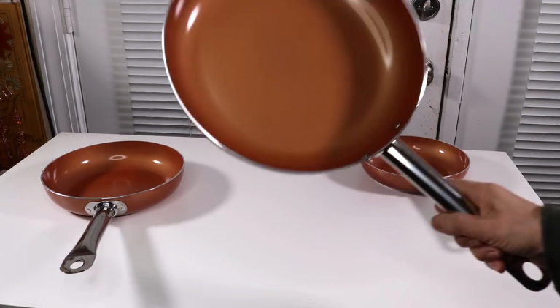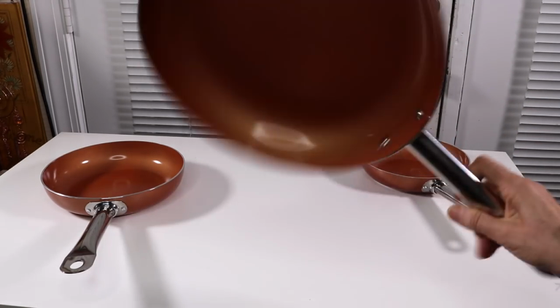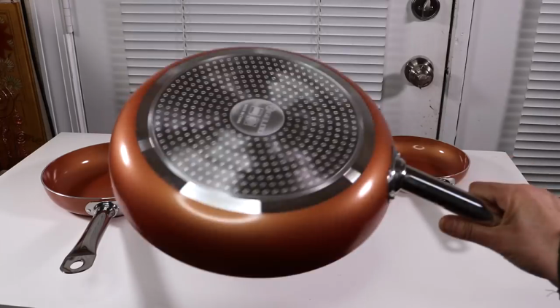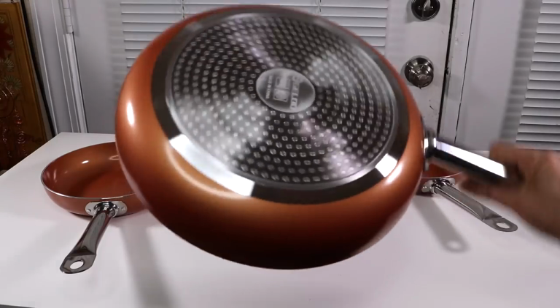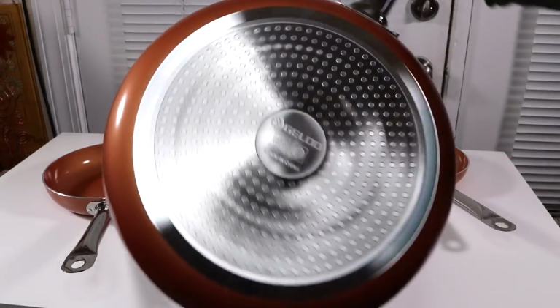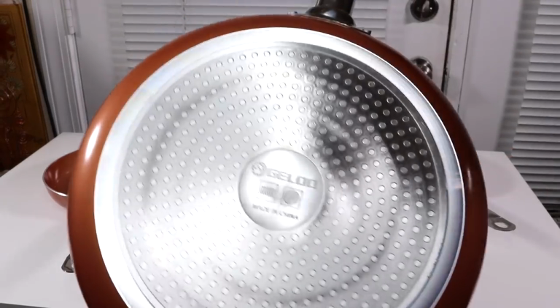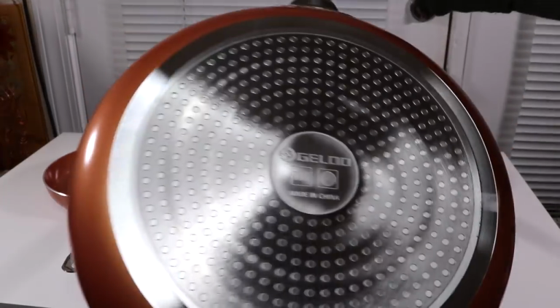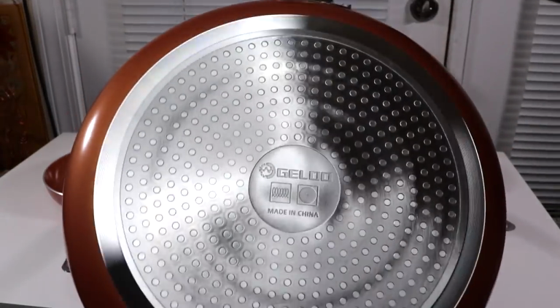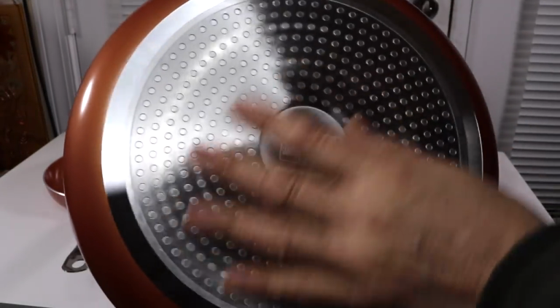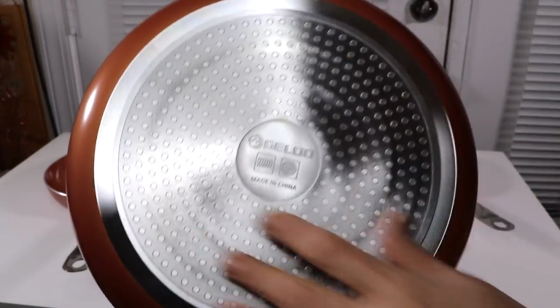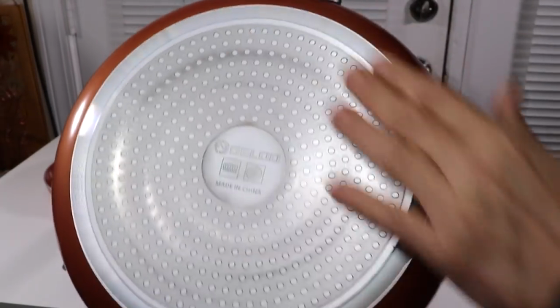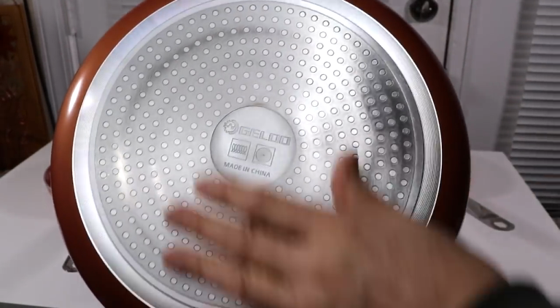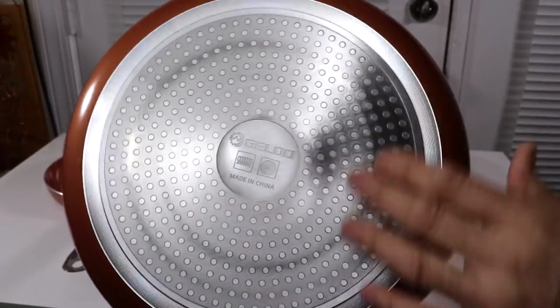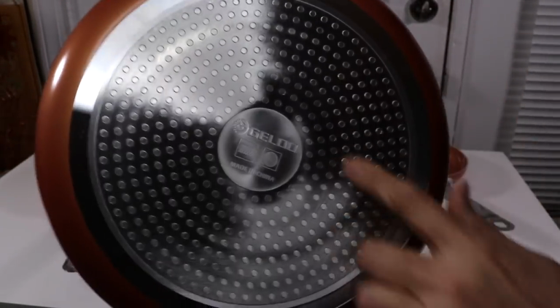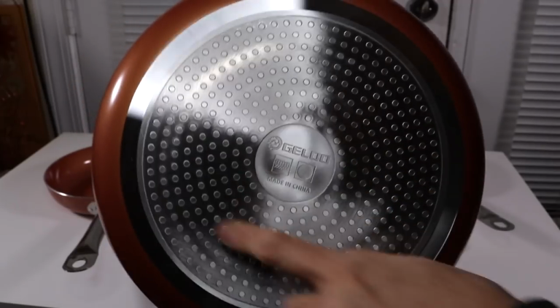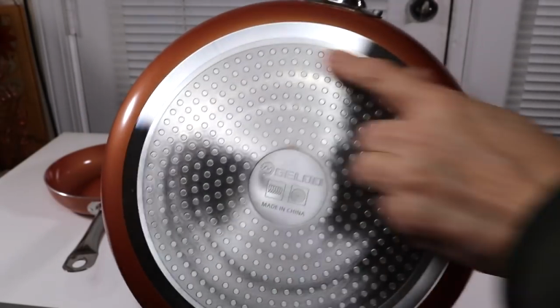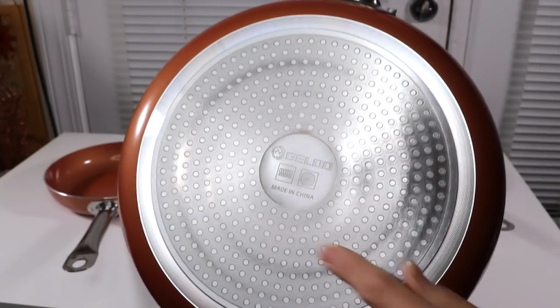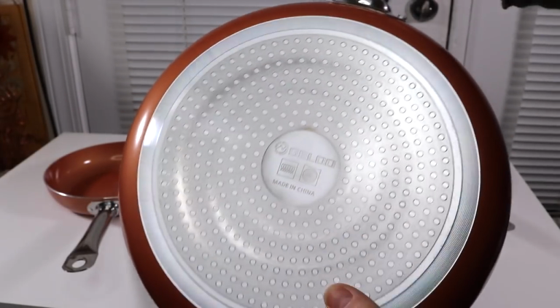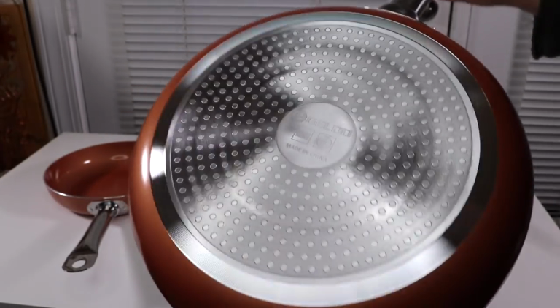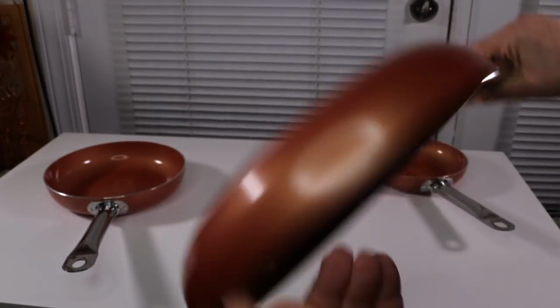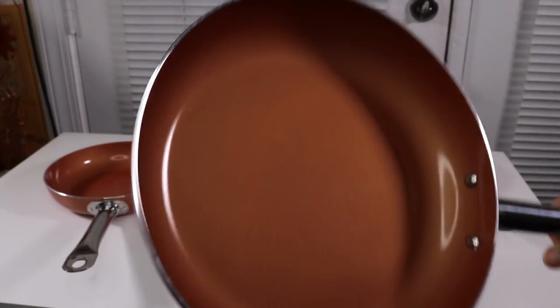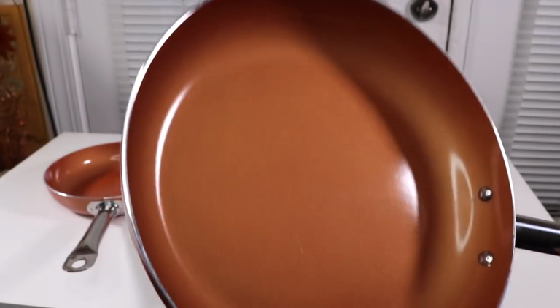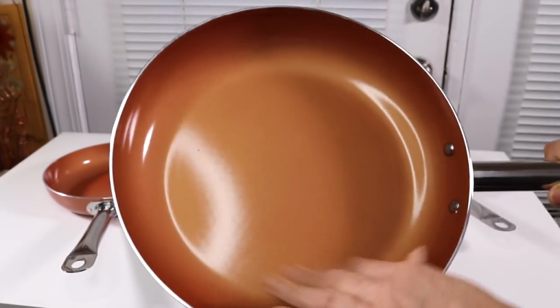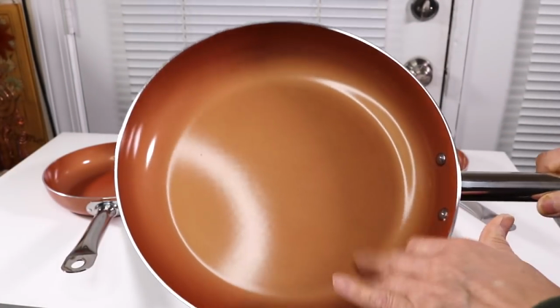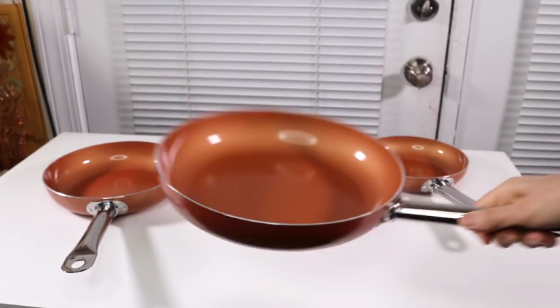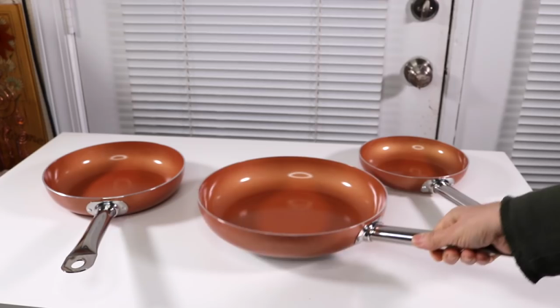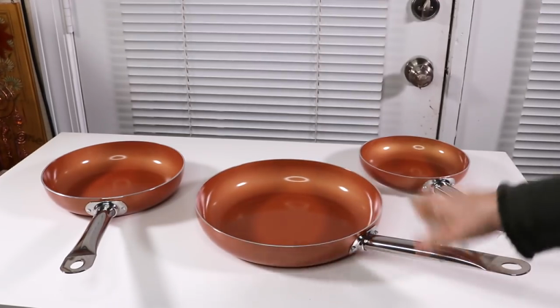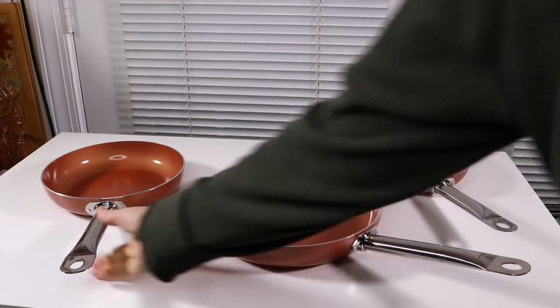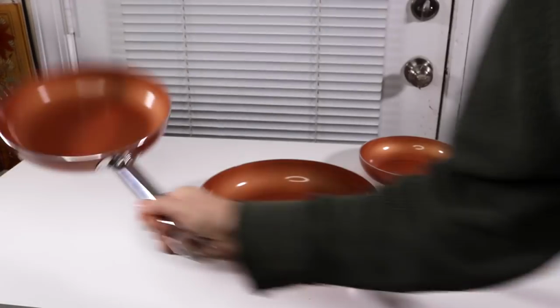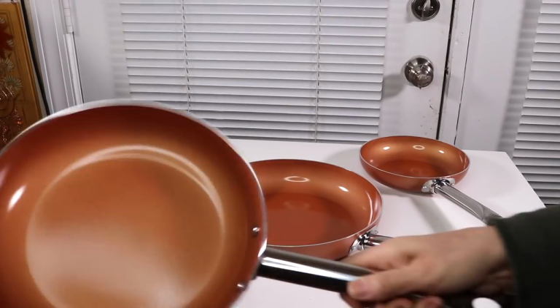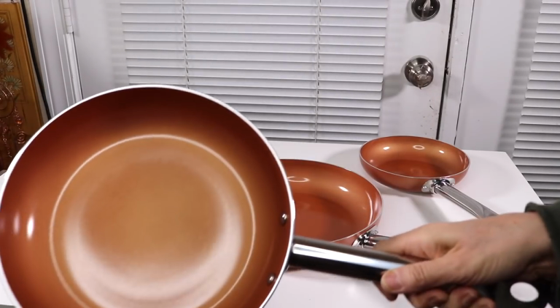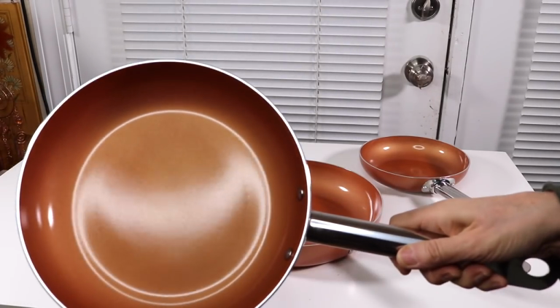That looks more like maybe a 20-inch. Look, this is nice. When you see this kind of bottom, that means you can use it on induction cookware. And I'm liking the copper. And then you've got your nice little medium size as well.